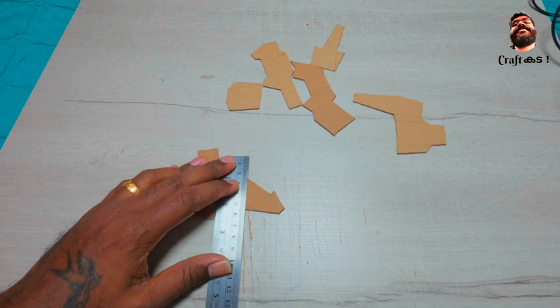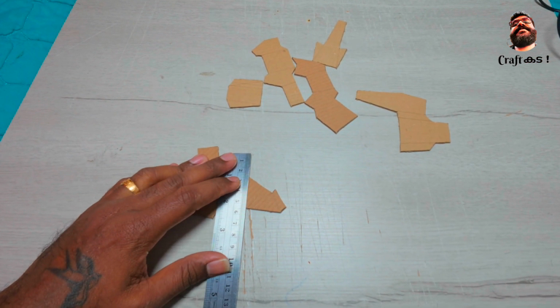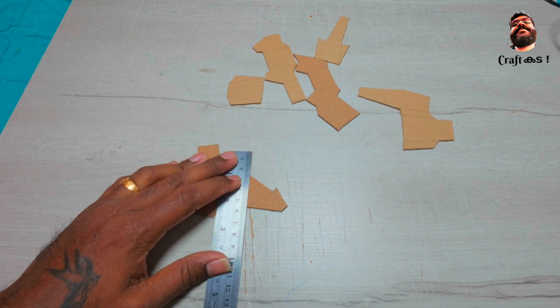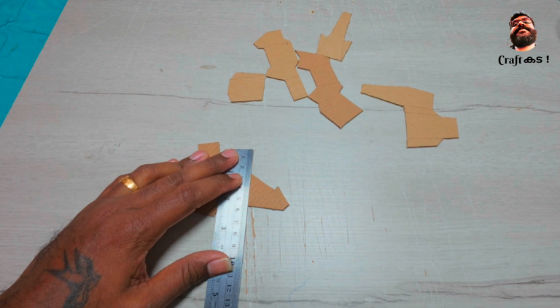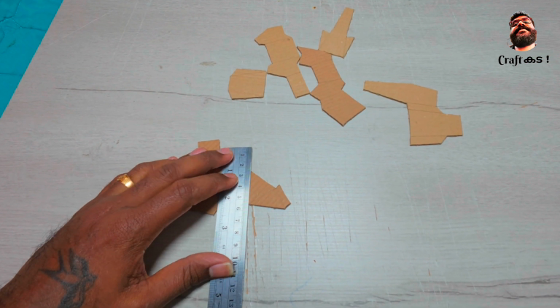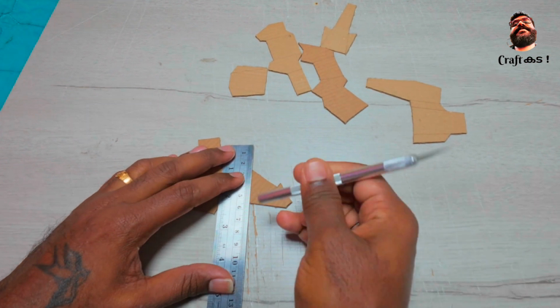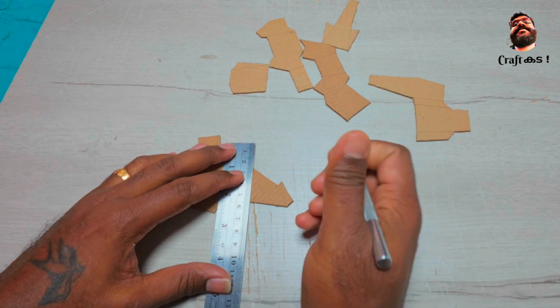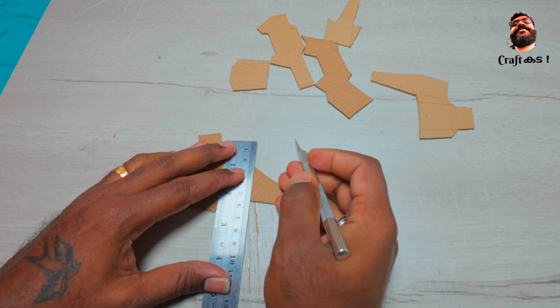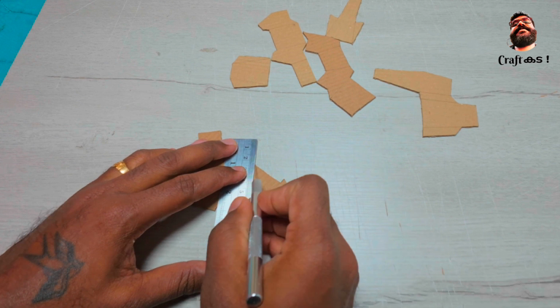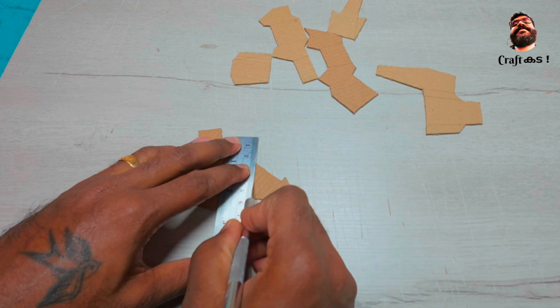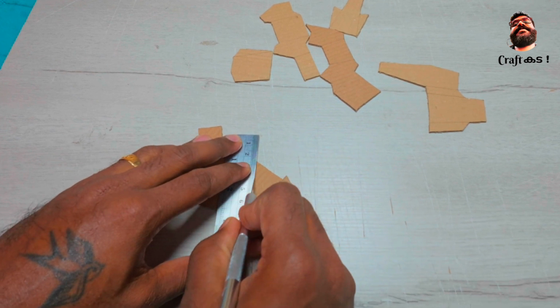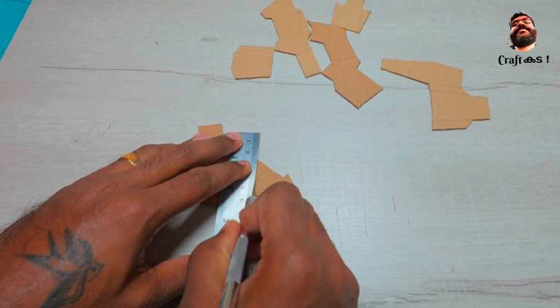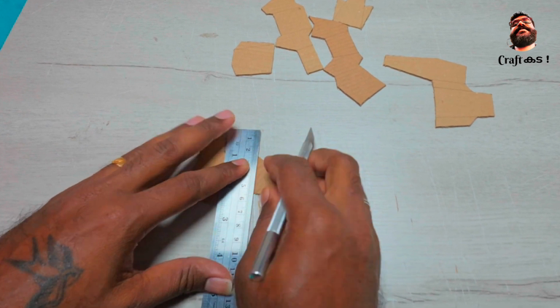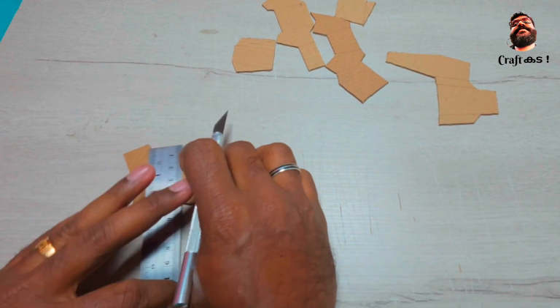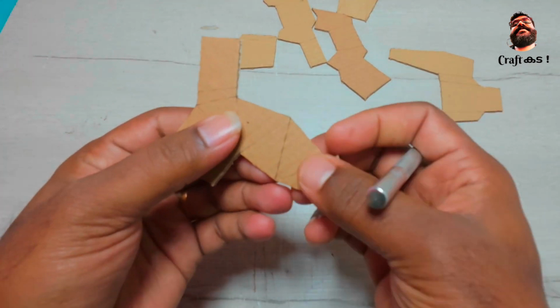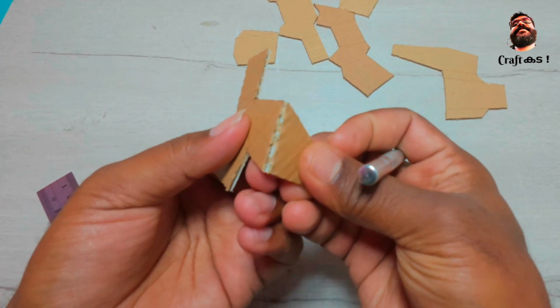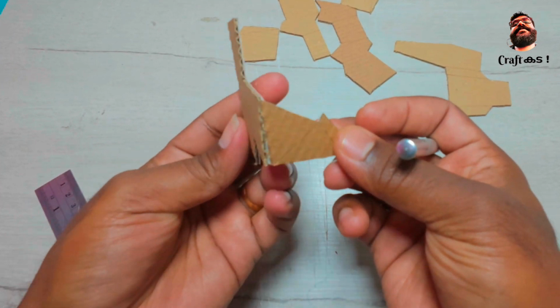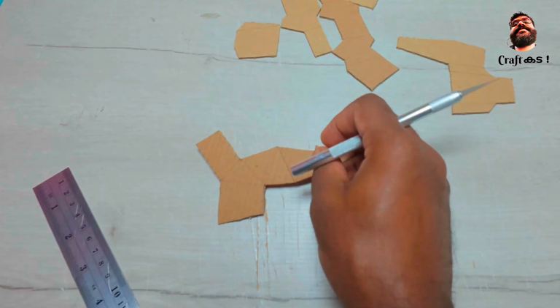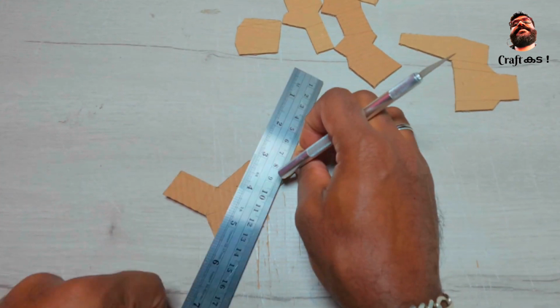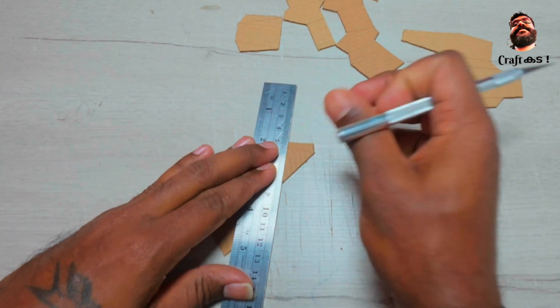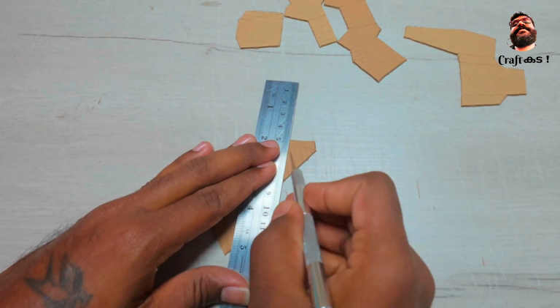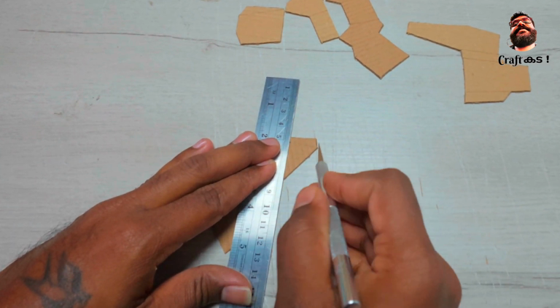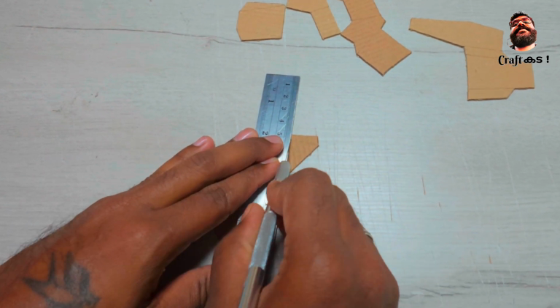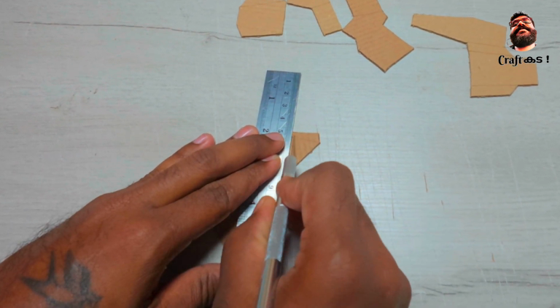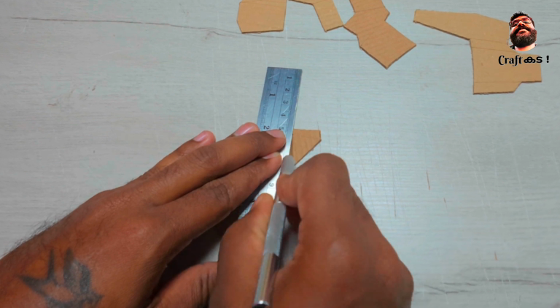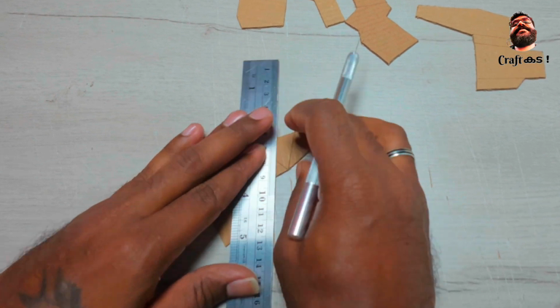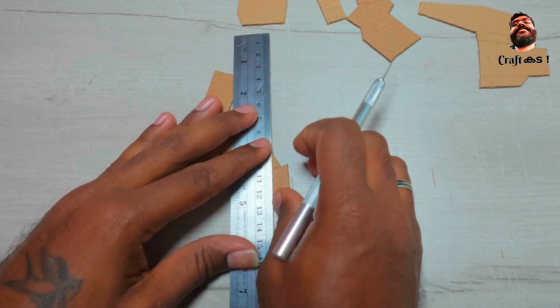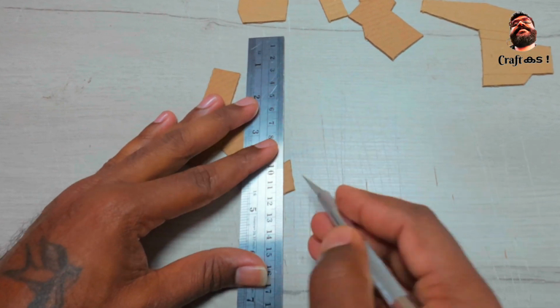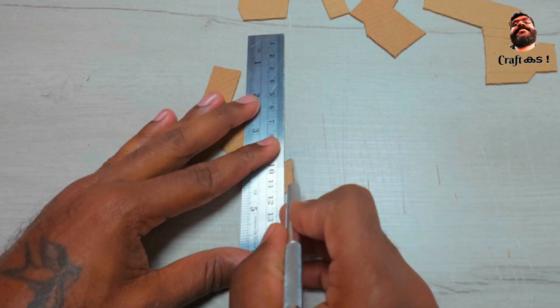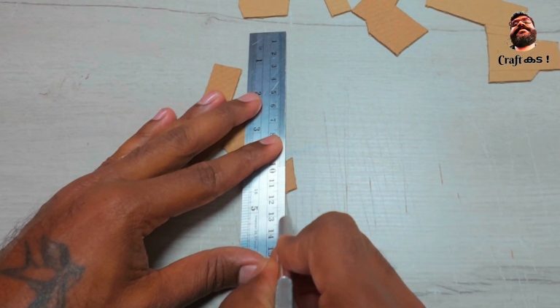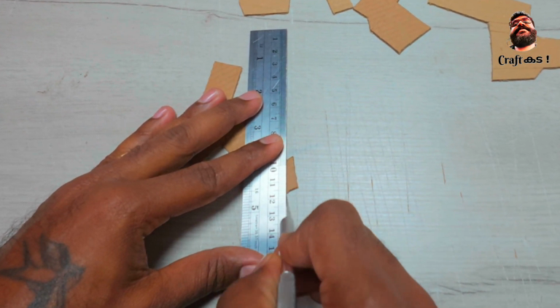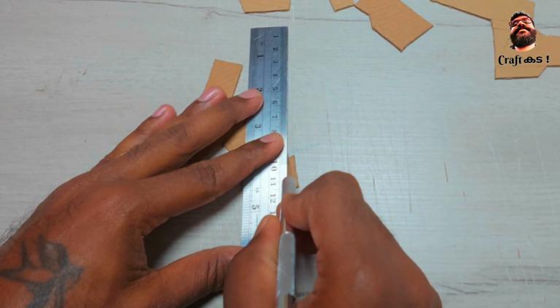After that, cut through the line on the pieces, but make sure not to cut fully as it will be folded, as shown in the video.